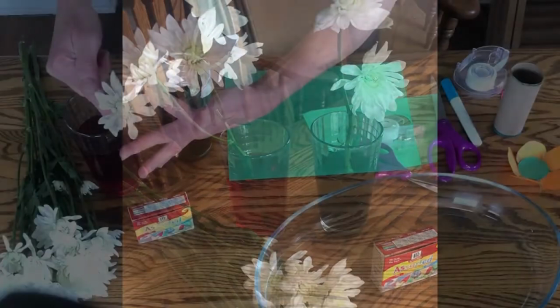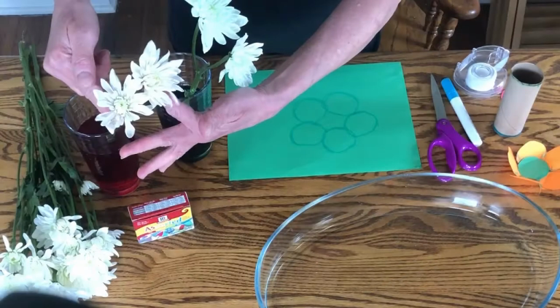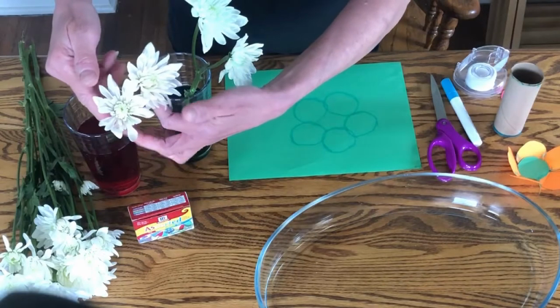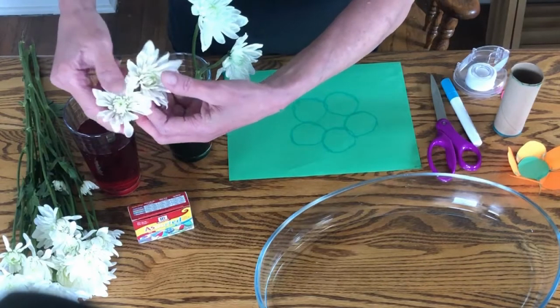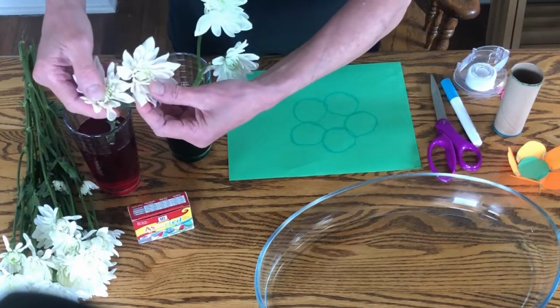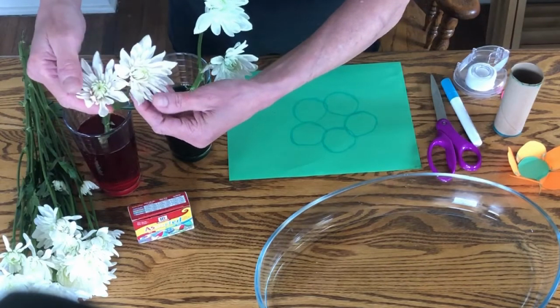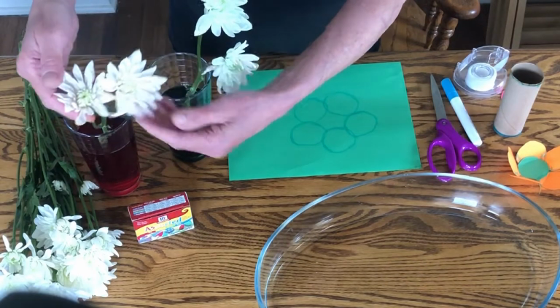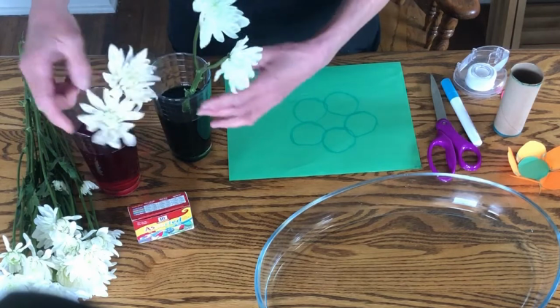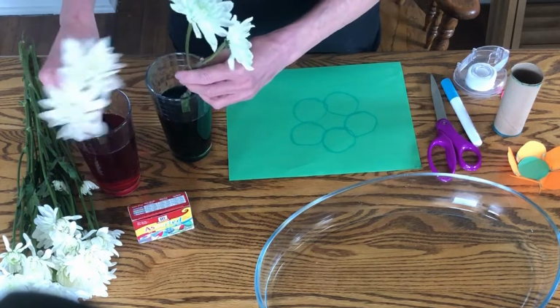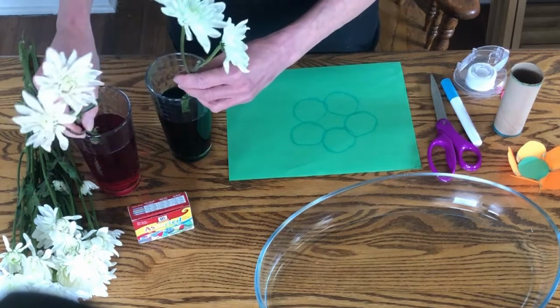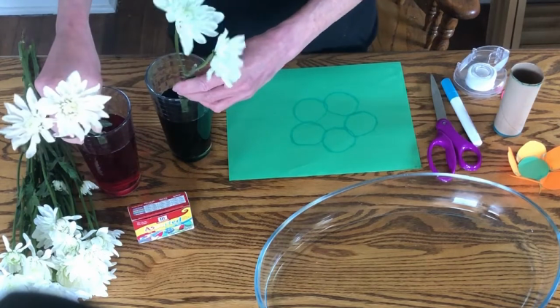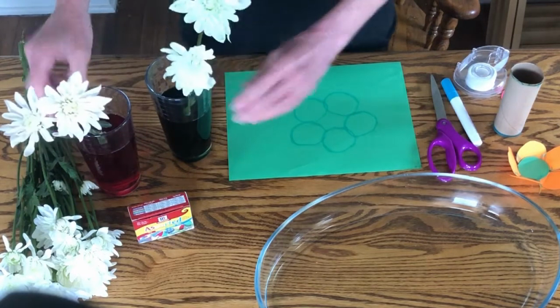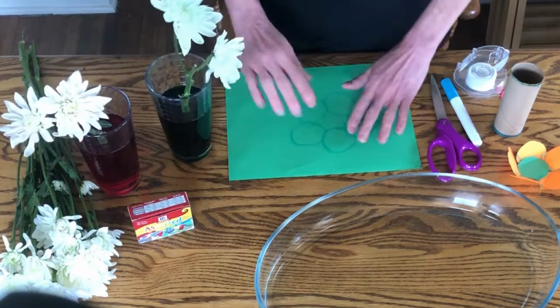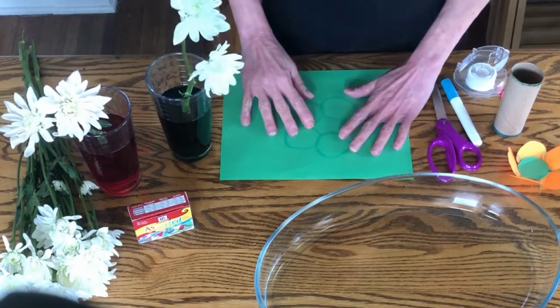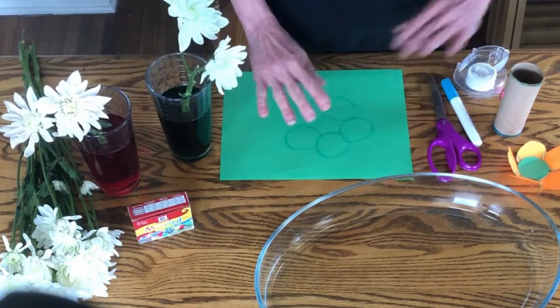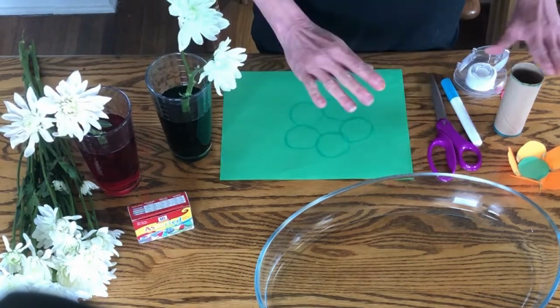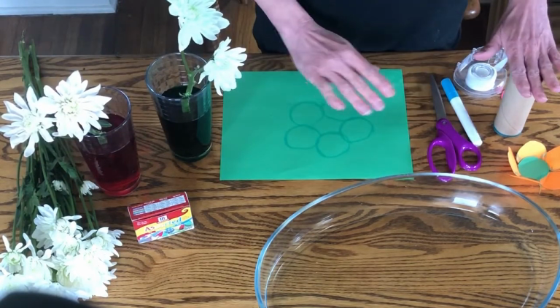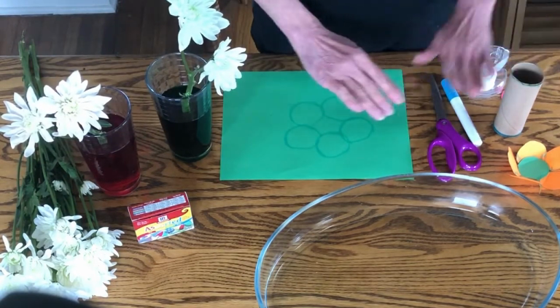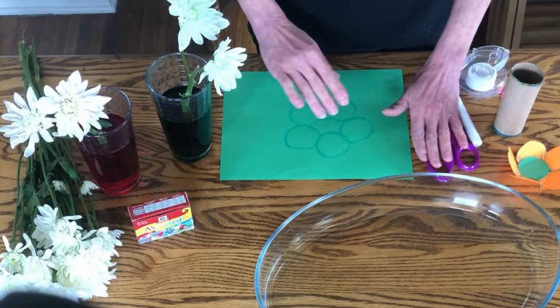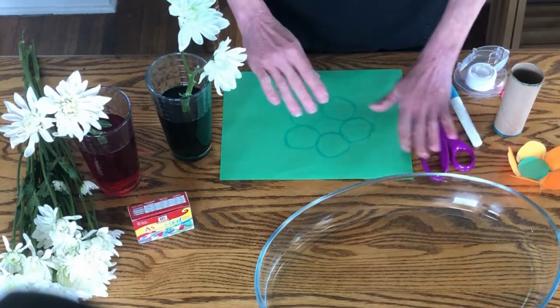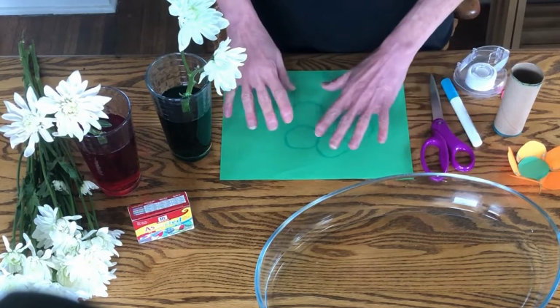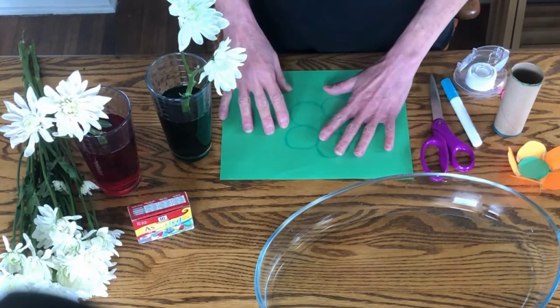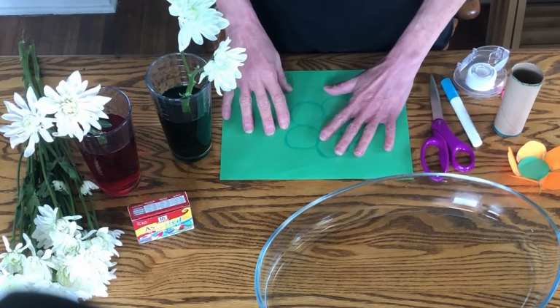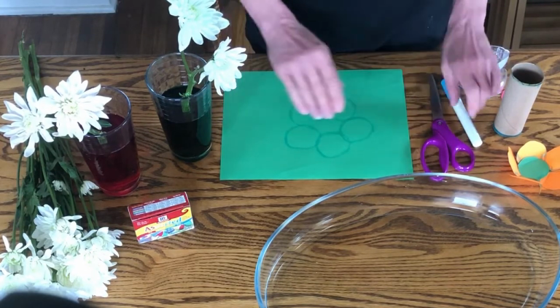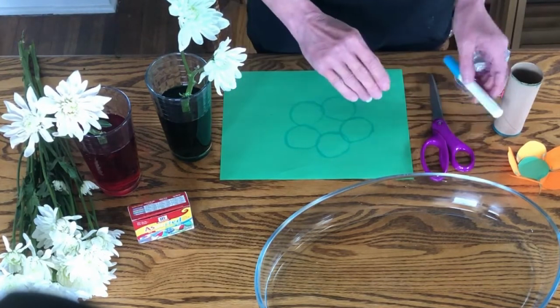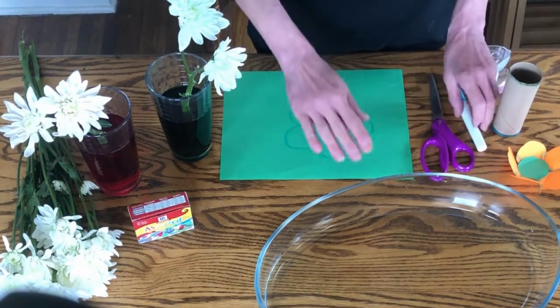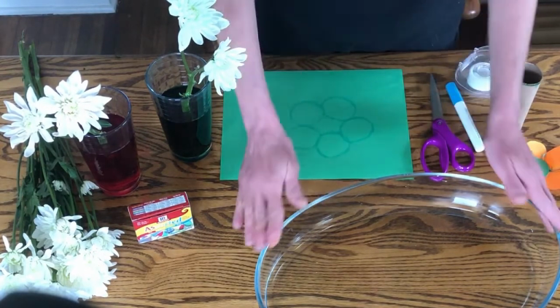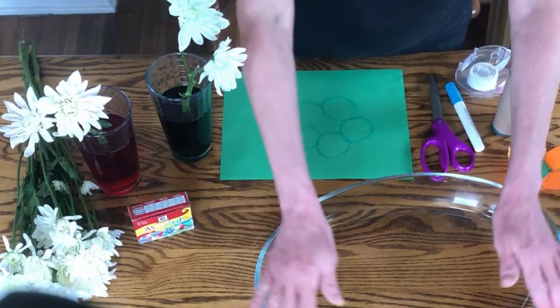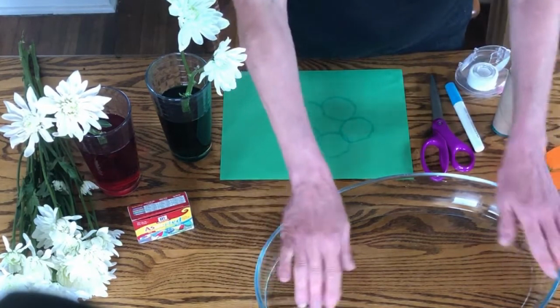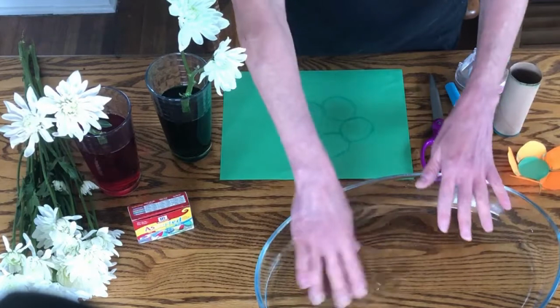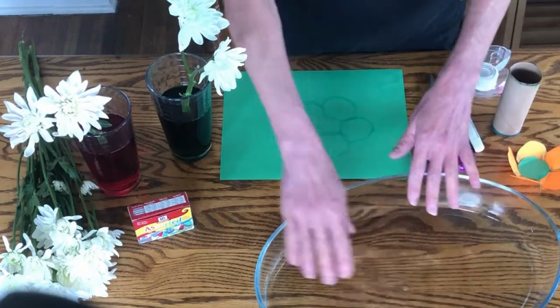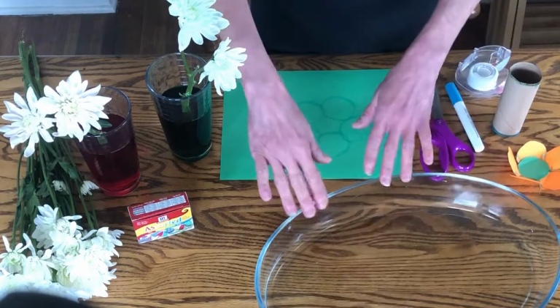For another activity that lets you watch capillary action, all you need is a toilet paper roll, paper, scissors, tape, water, and a bowl or a large baking dish.